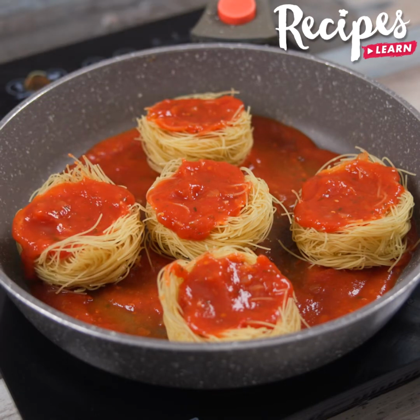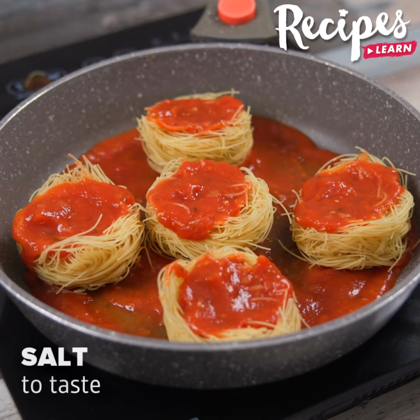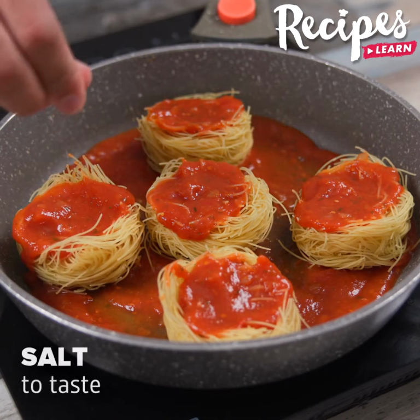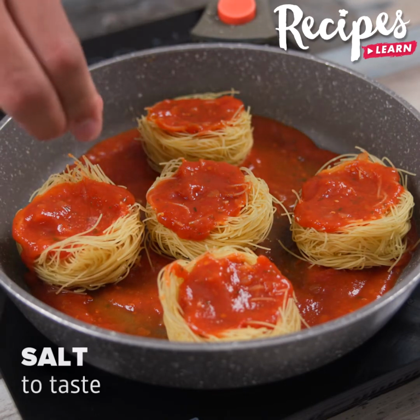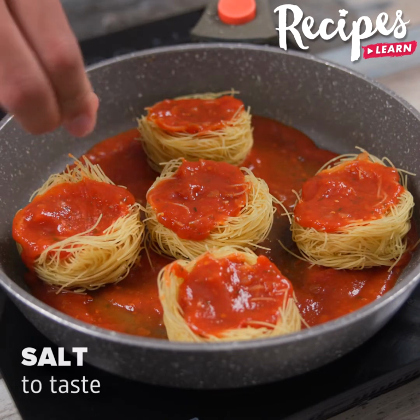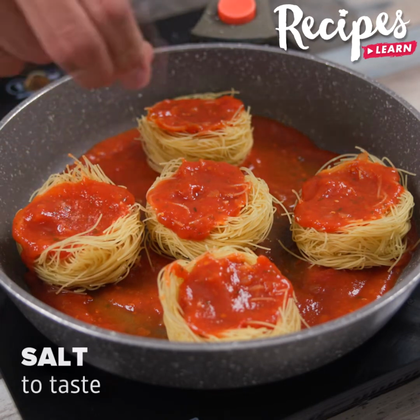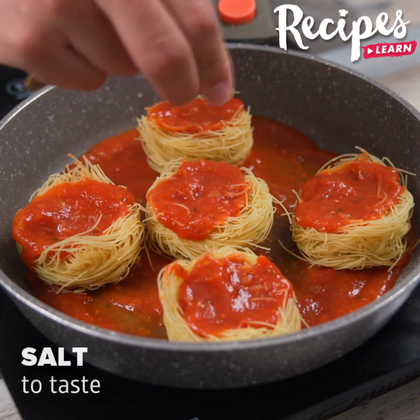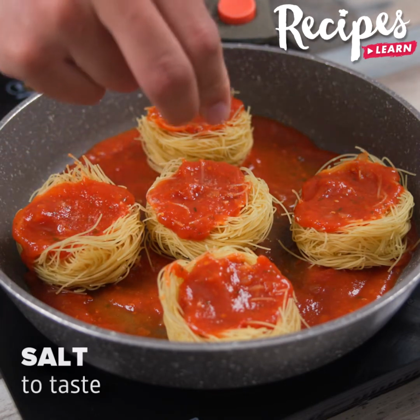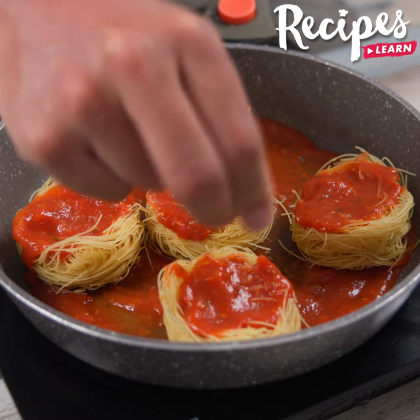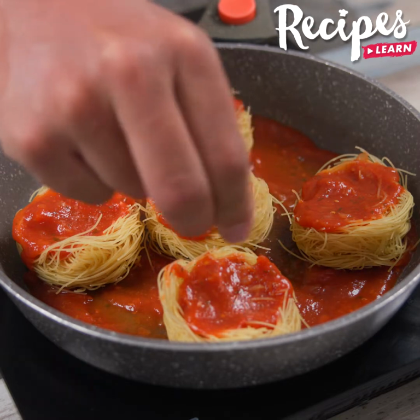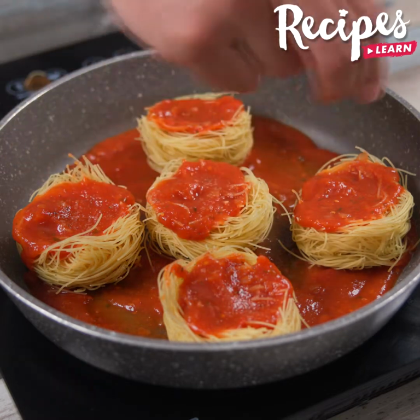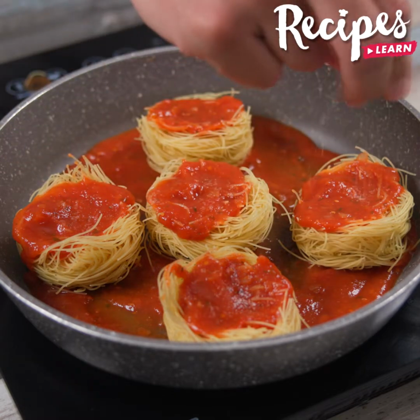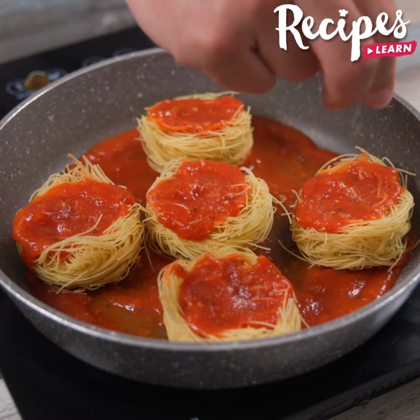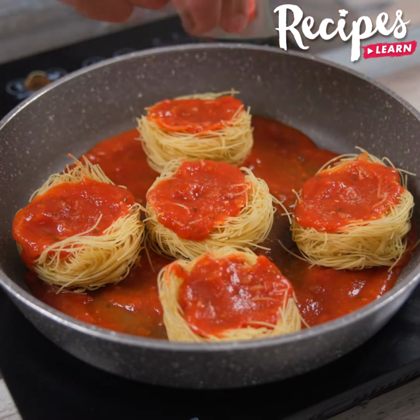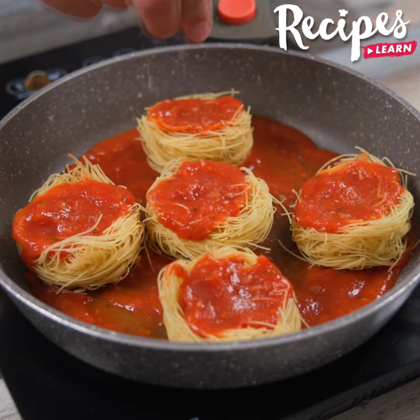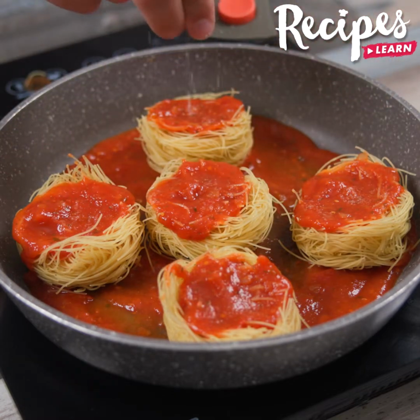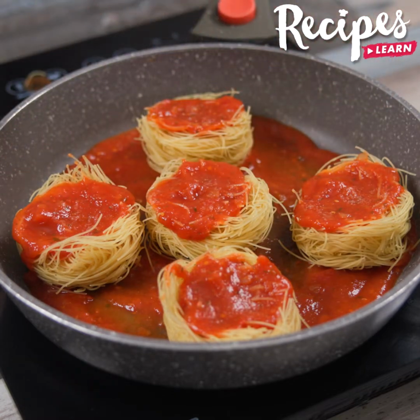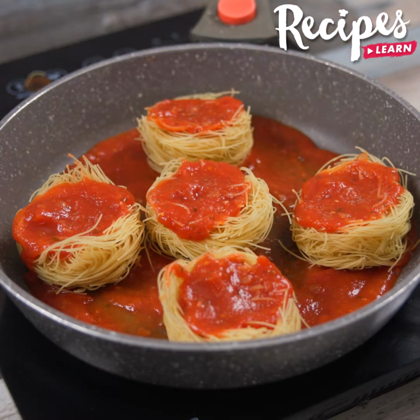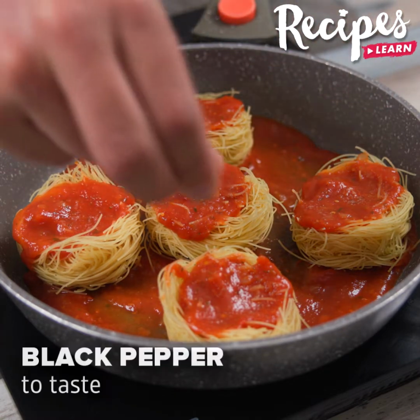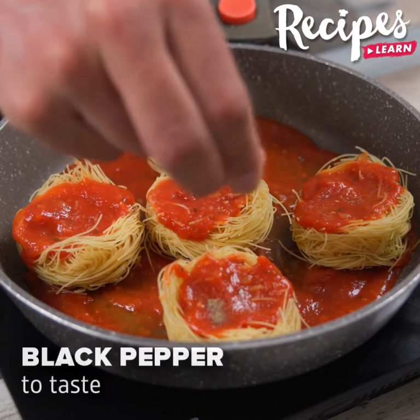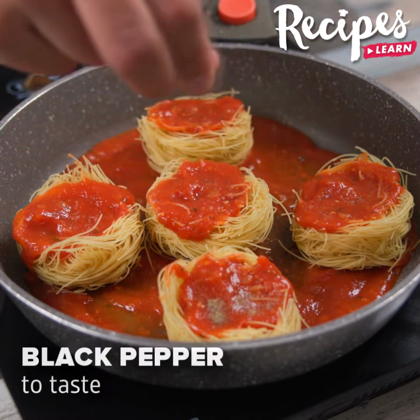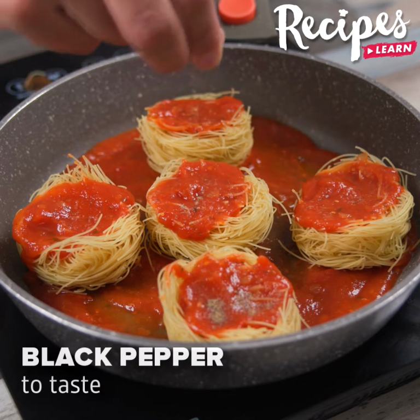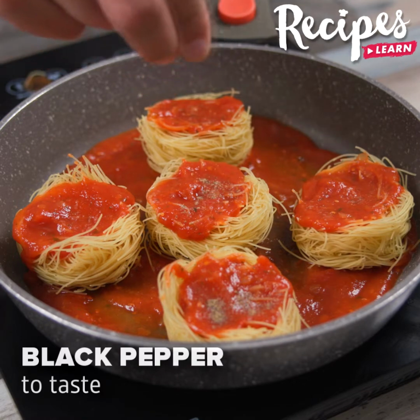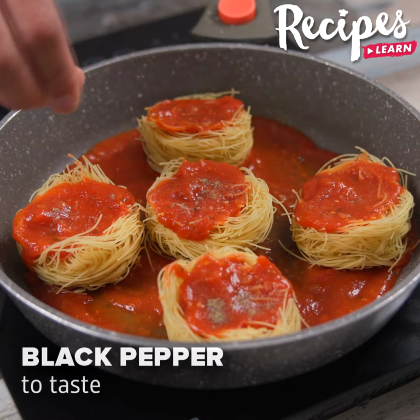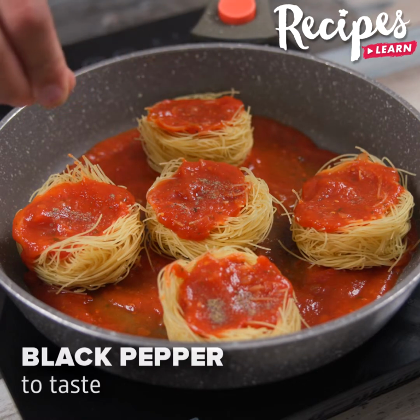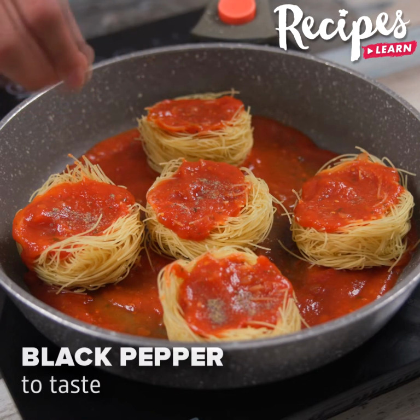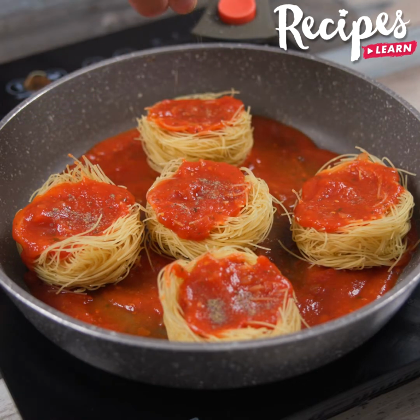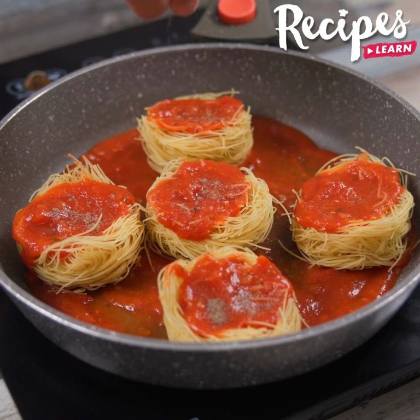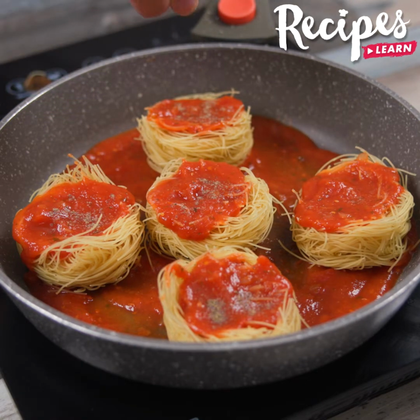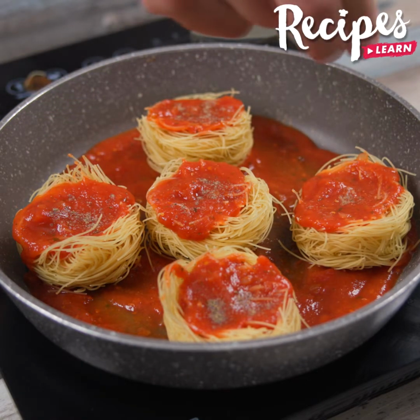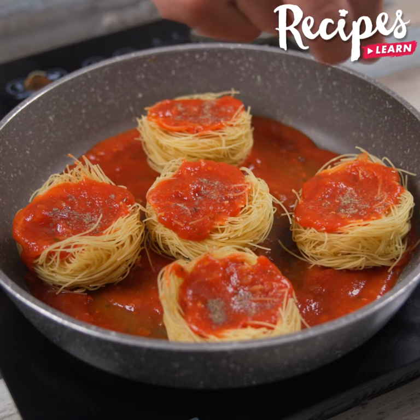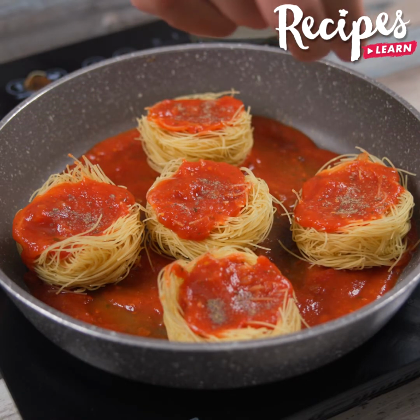Add salt to taste. Black pepper to taste.